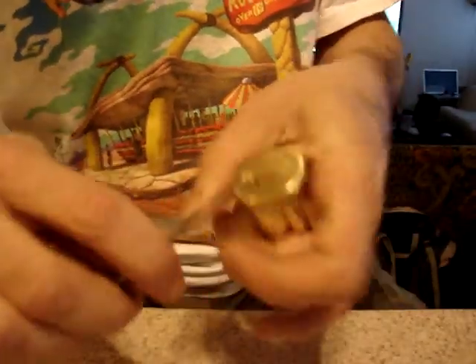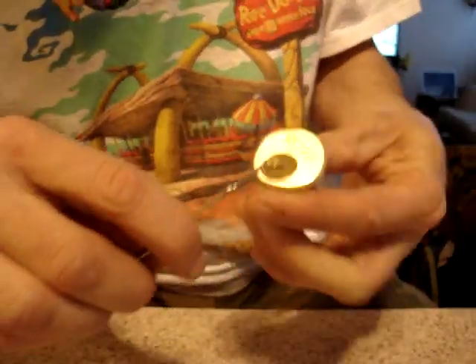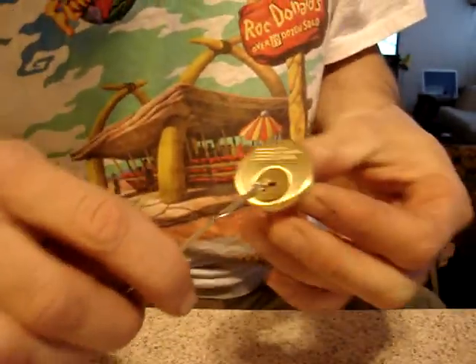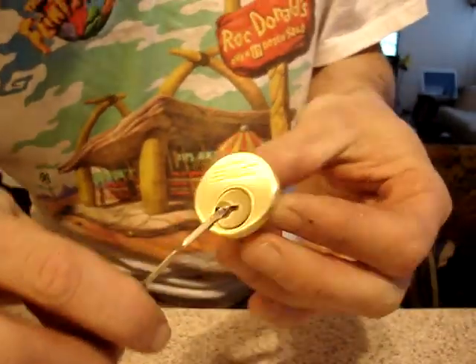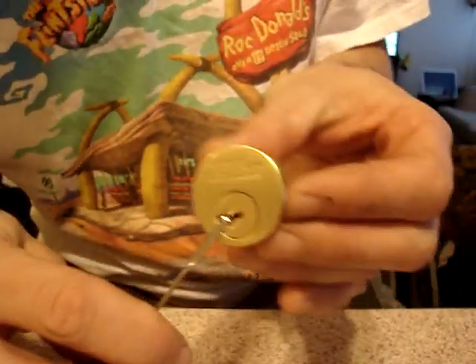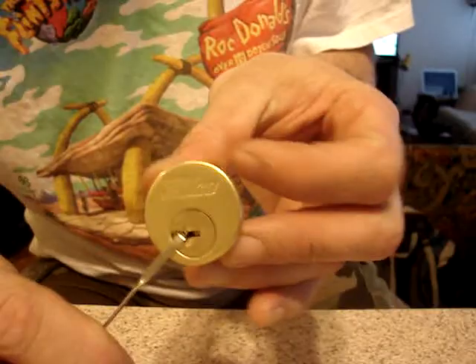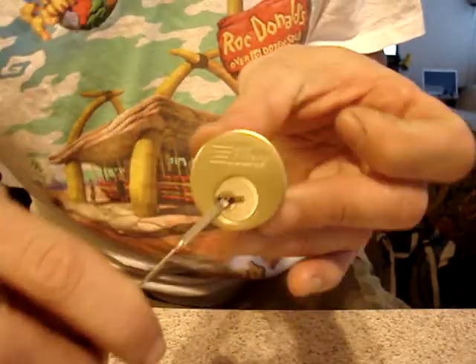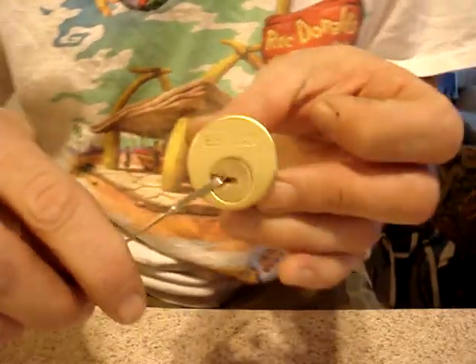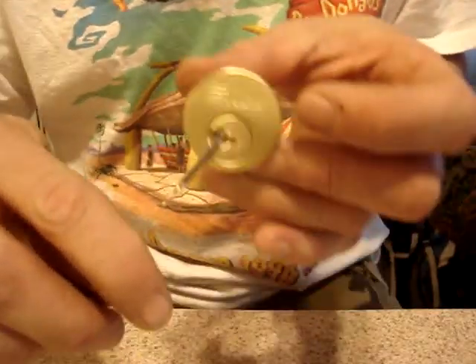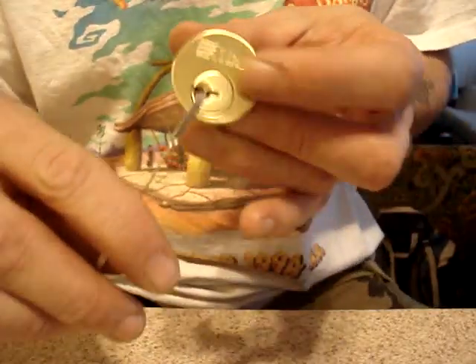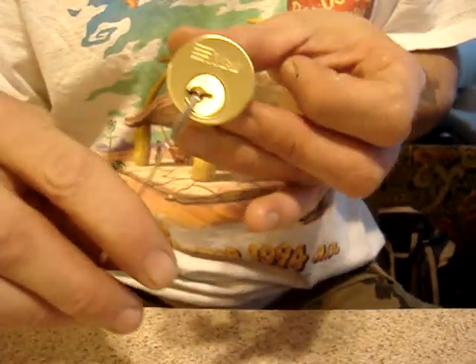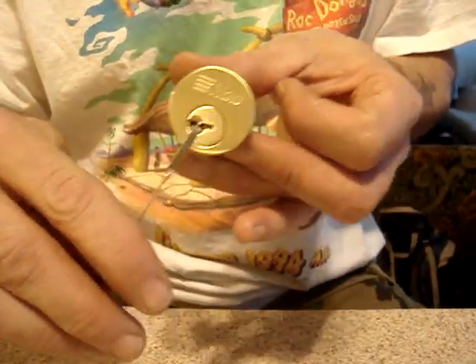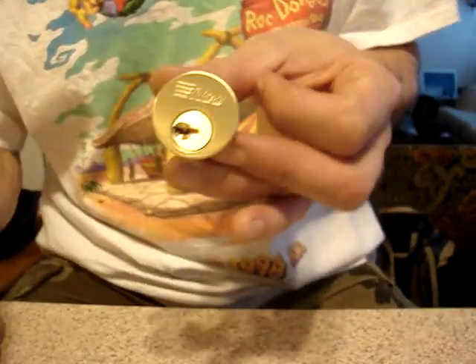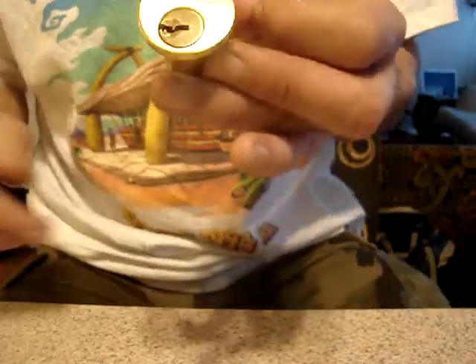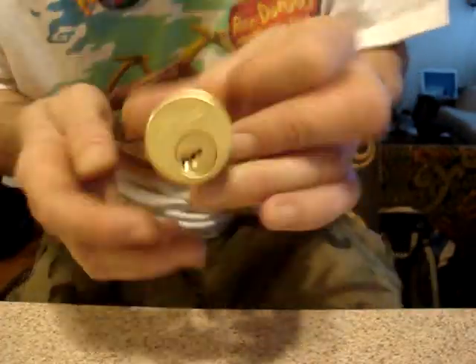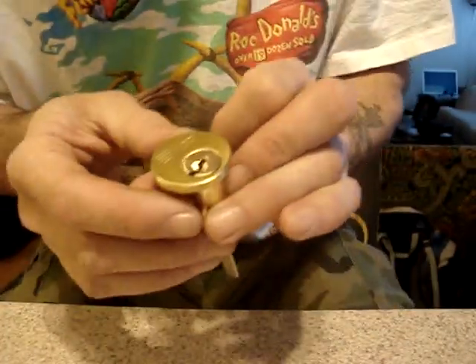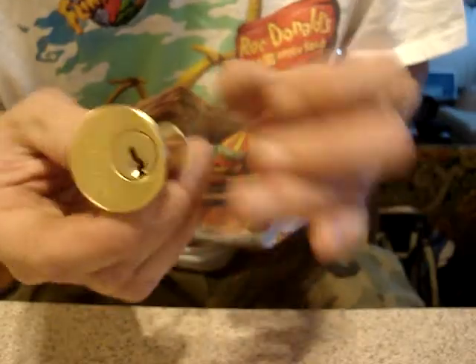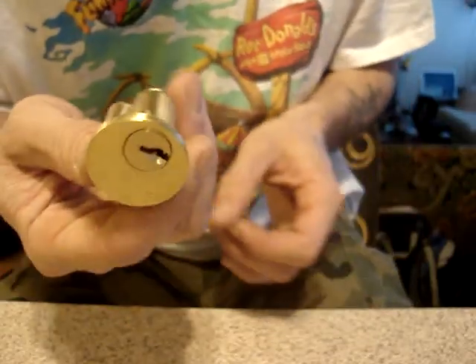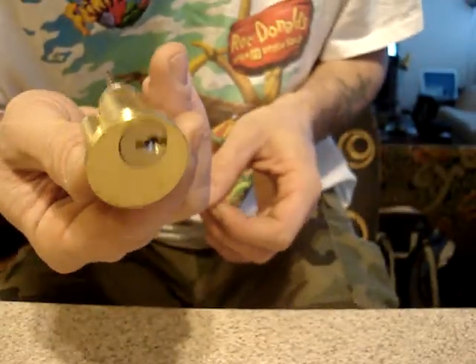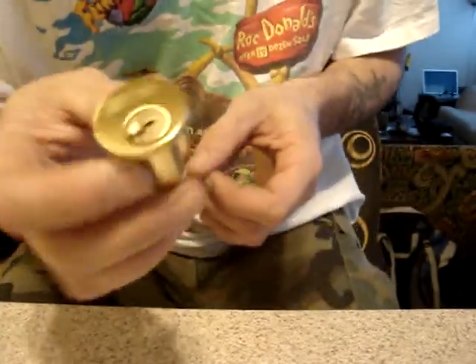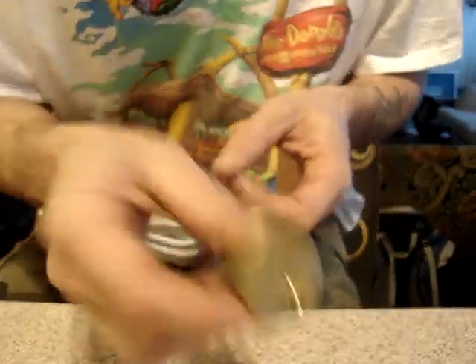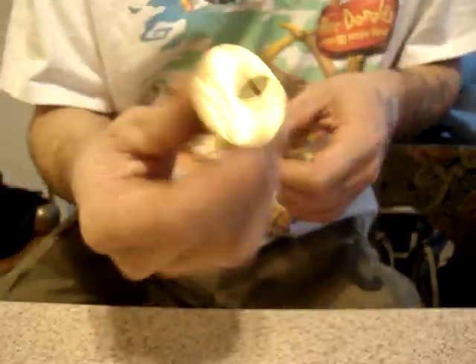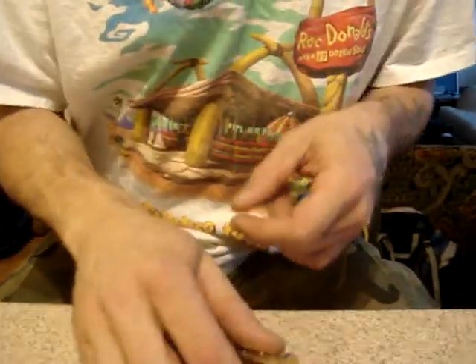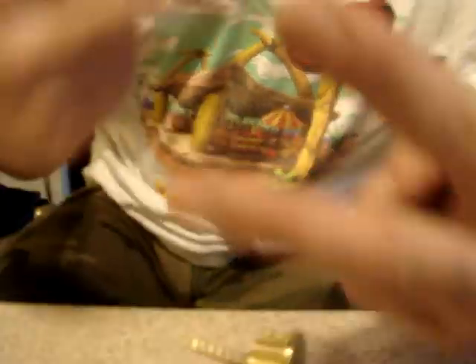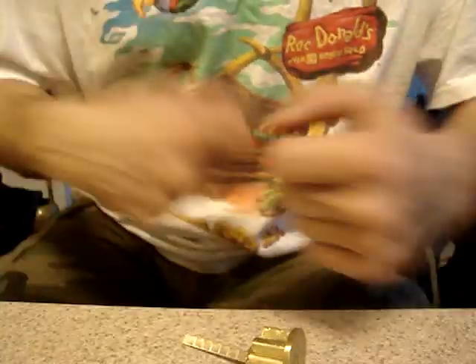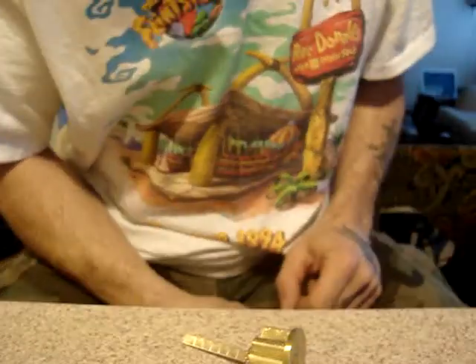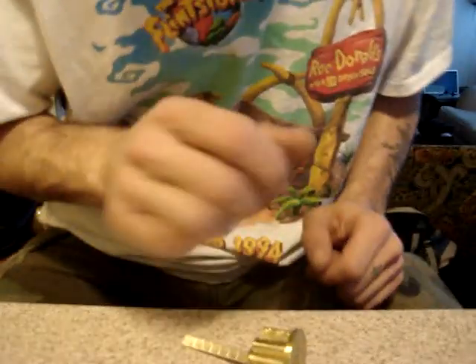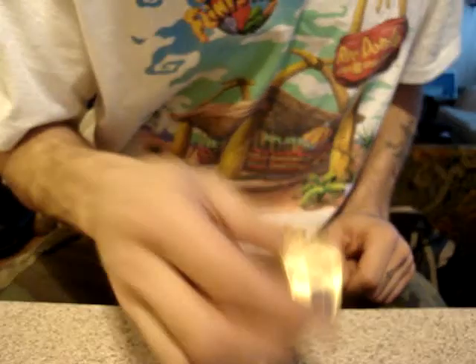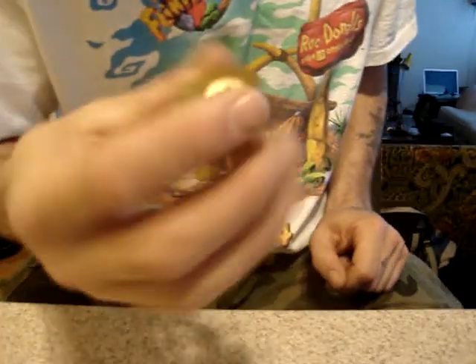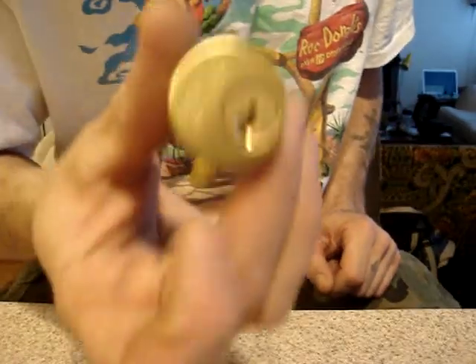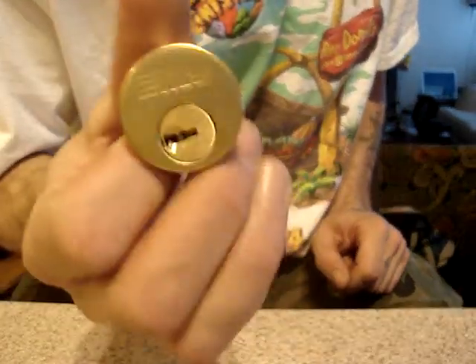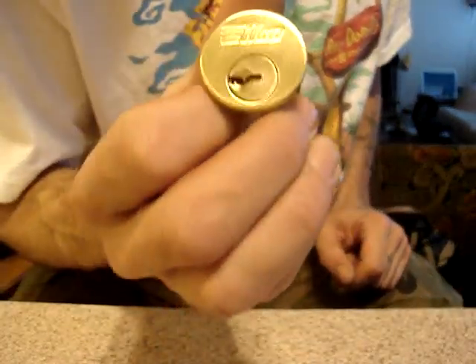So yeah, this would fall under the category of locks to probably not use for home security. Anyways, peace, don't break the law, and thanks again to Baby G's for the loan of the lock.